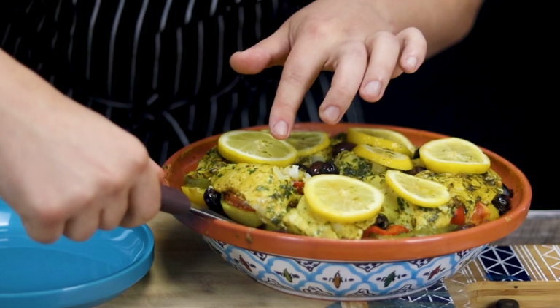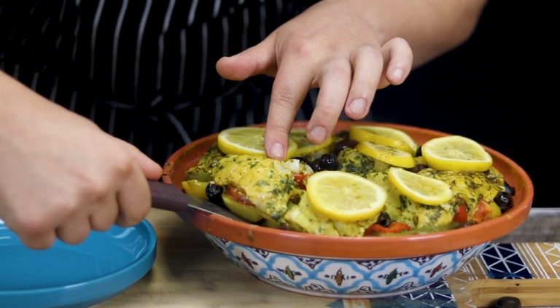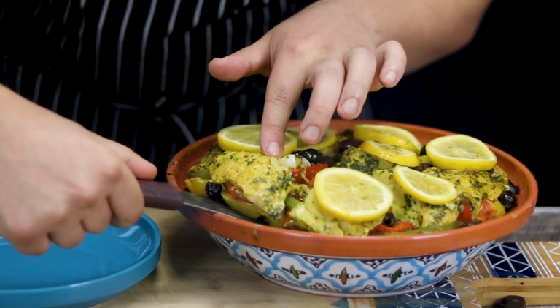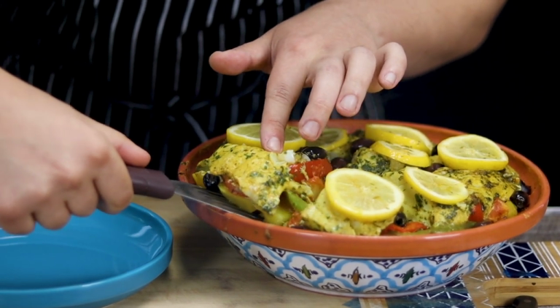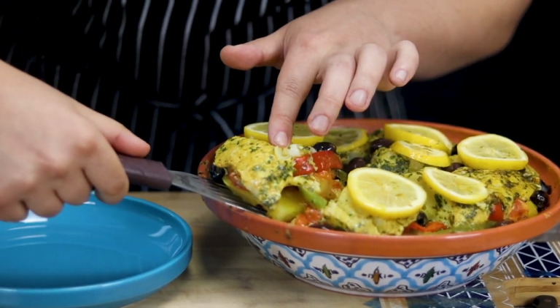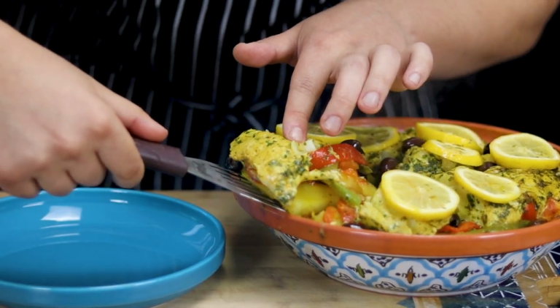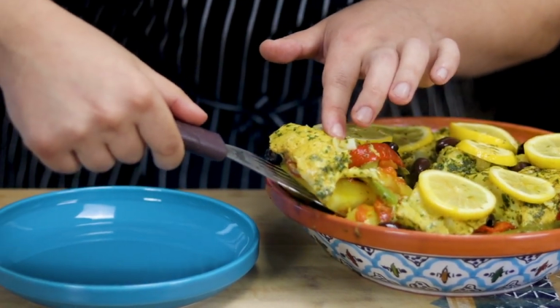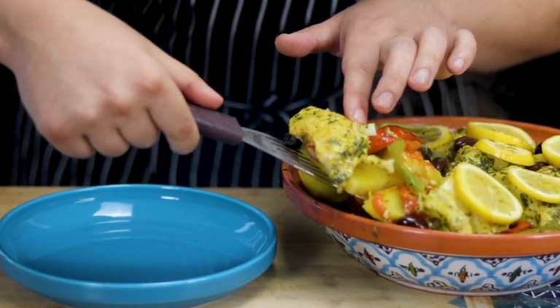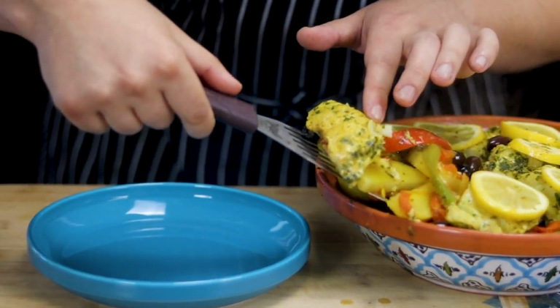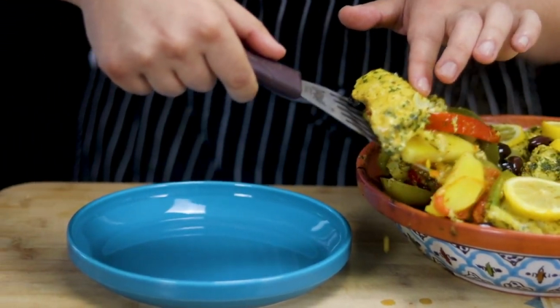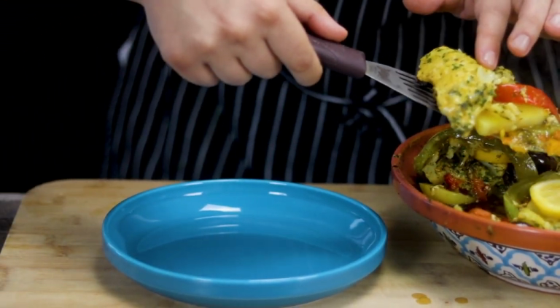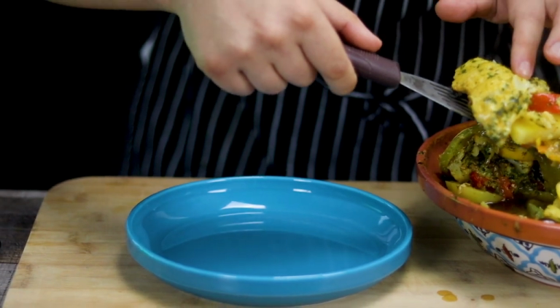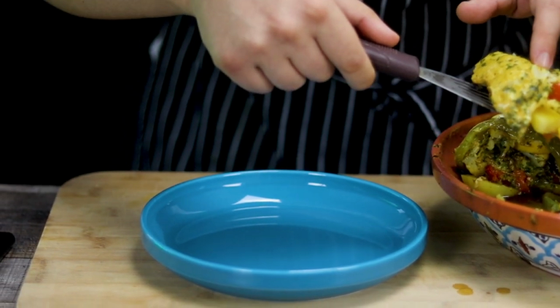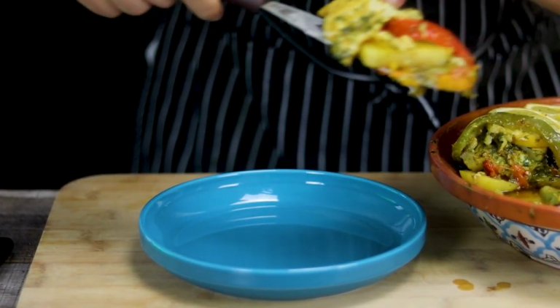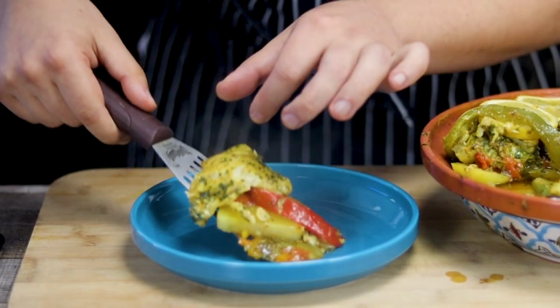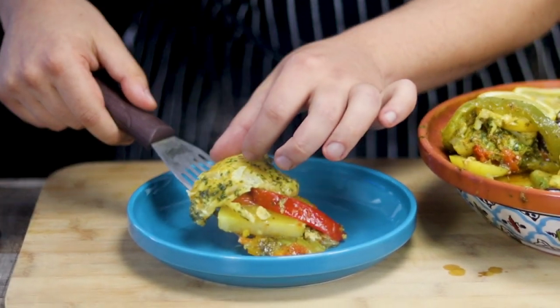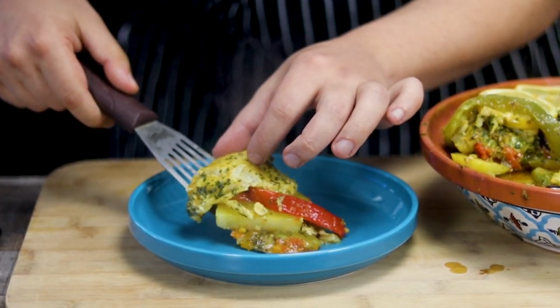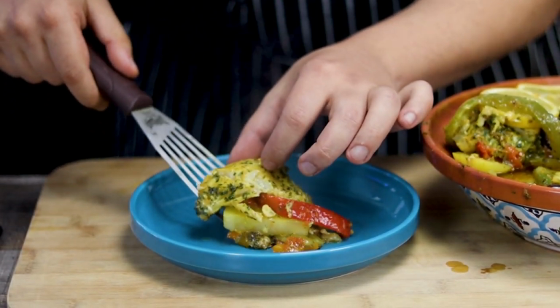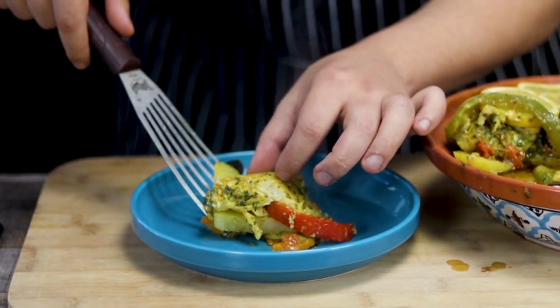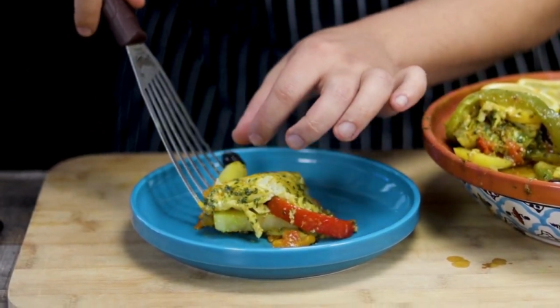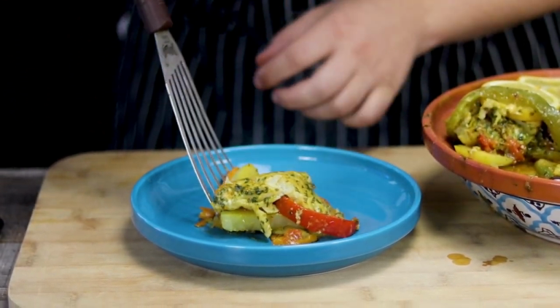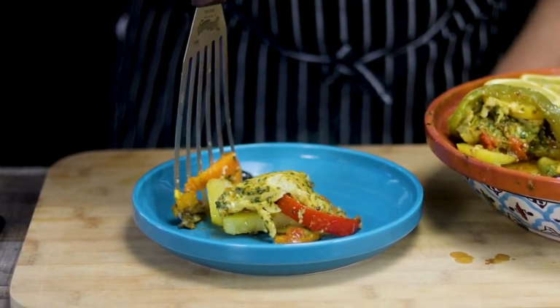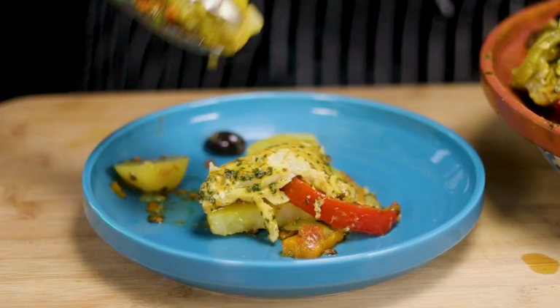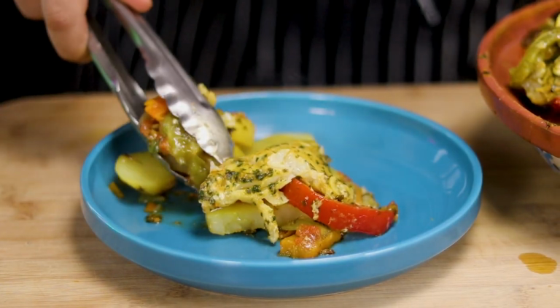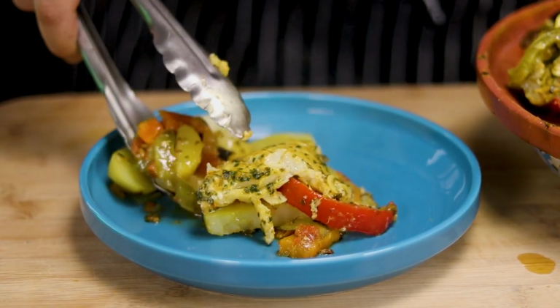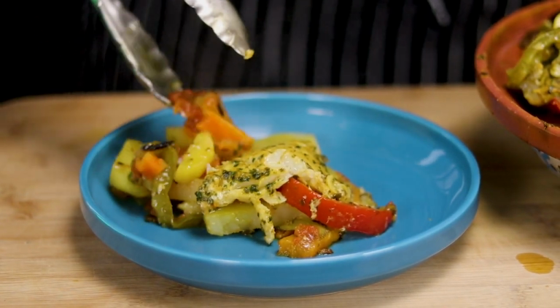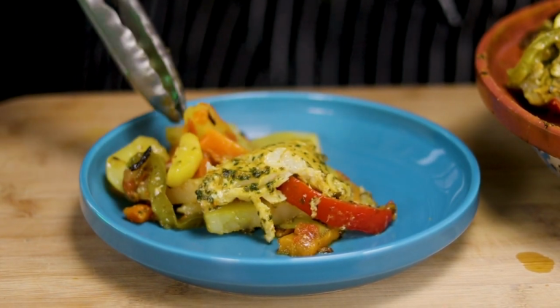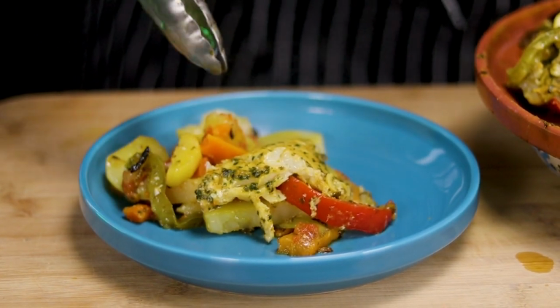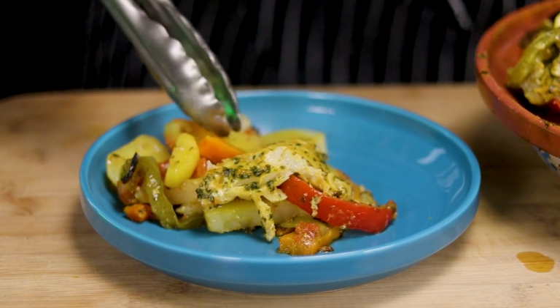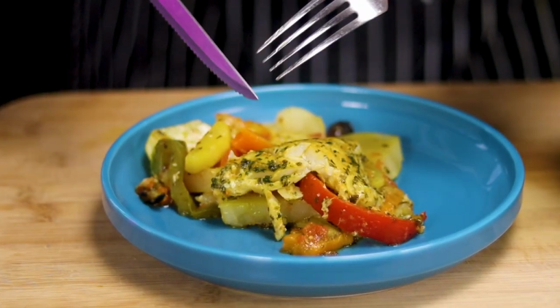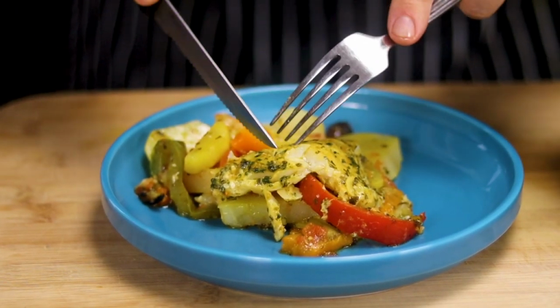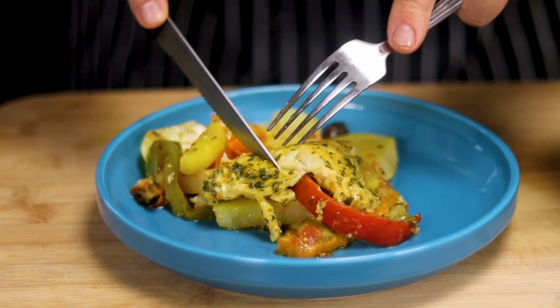And my fish tagine is ready. It came out absolutely delicious — the aroma in the house is outstanding. All the ingredients are fully cooked and create an outstanding balance of flavor. This recipe is perfect for 6 people.